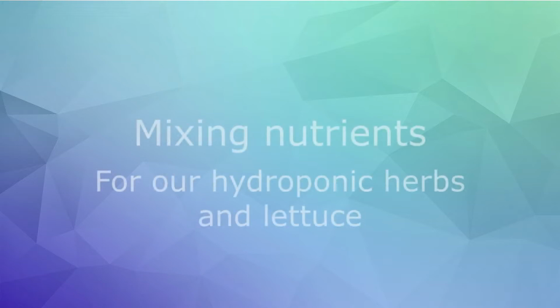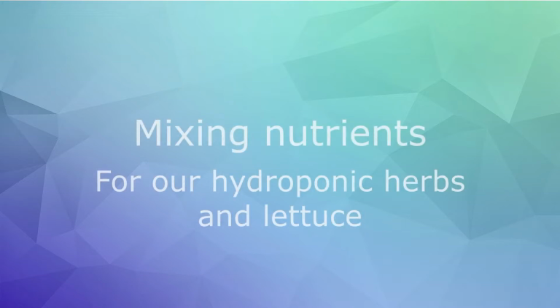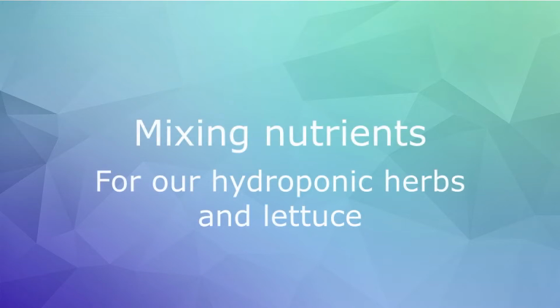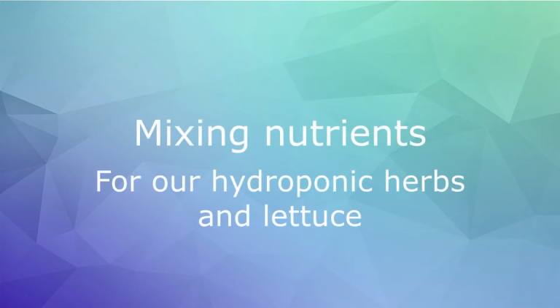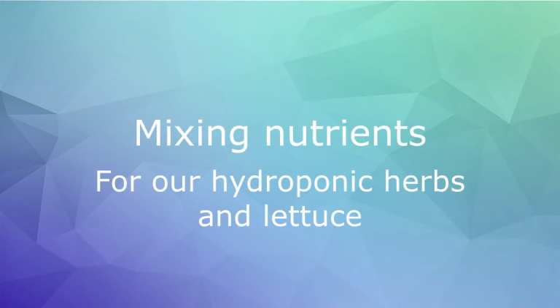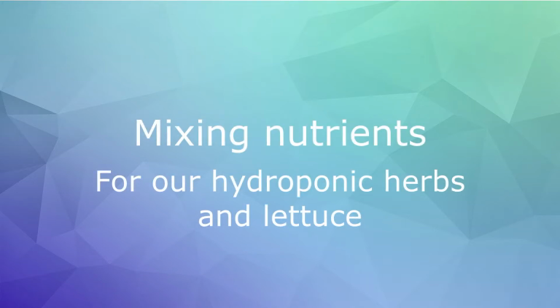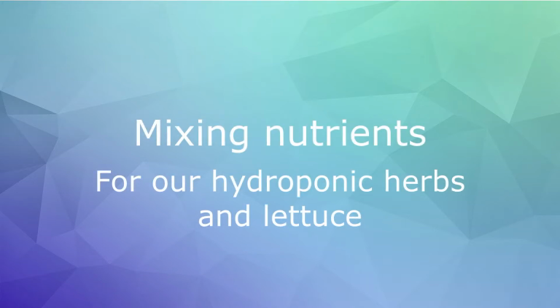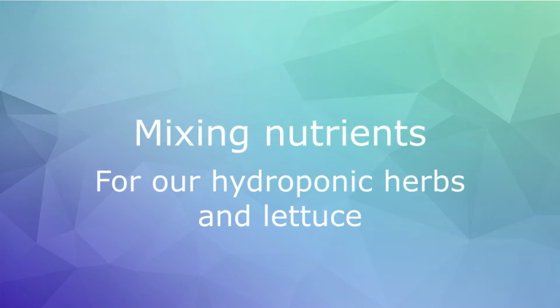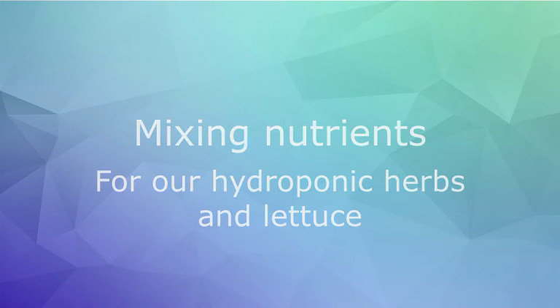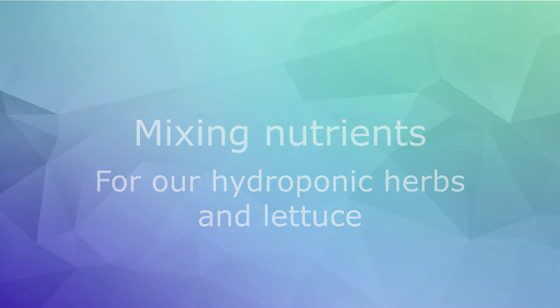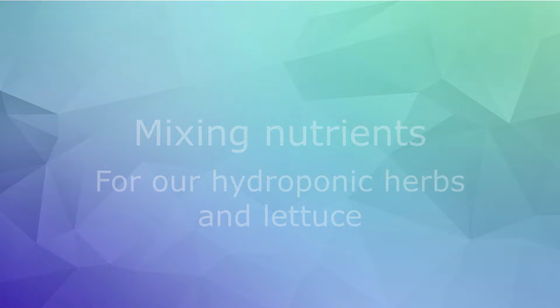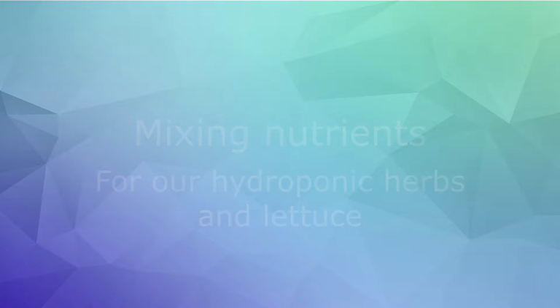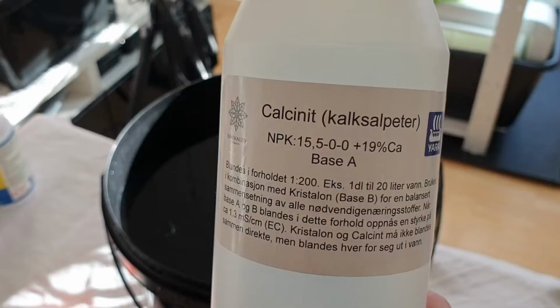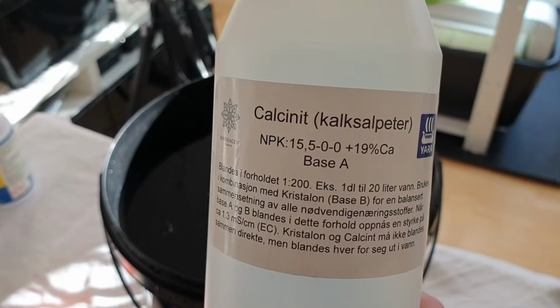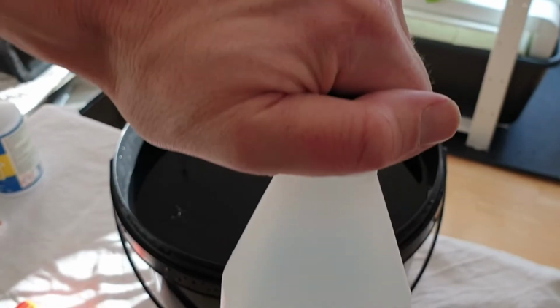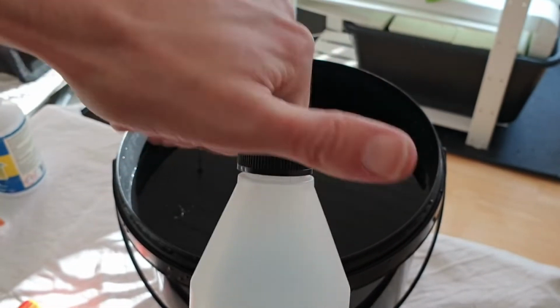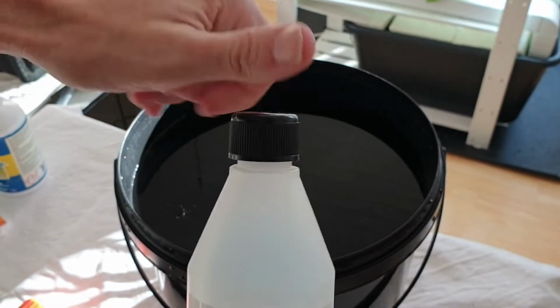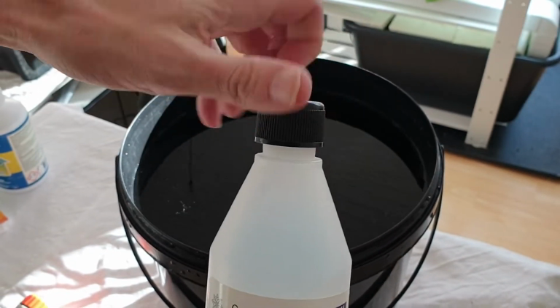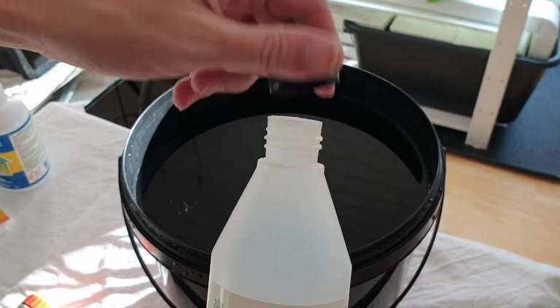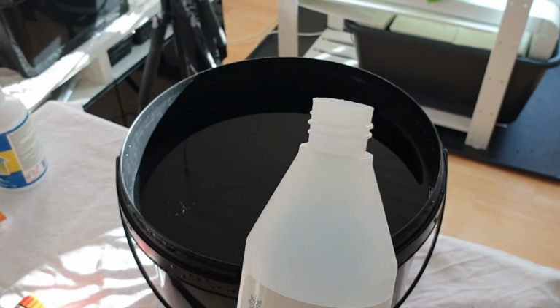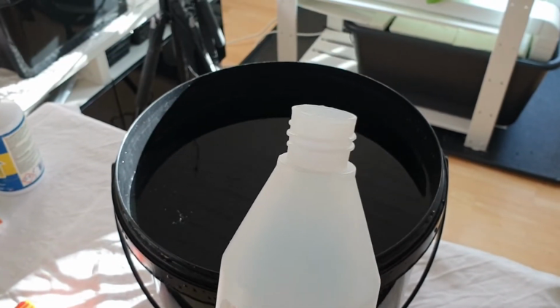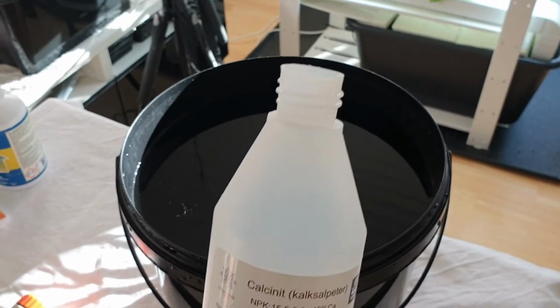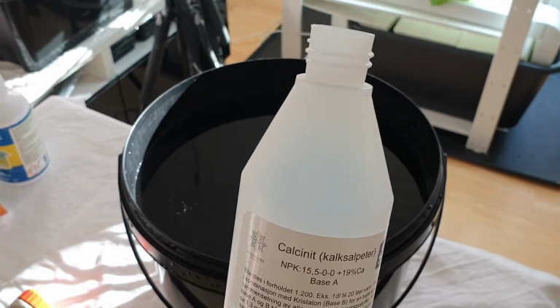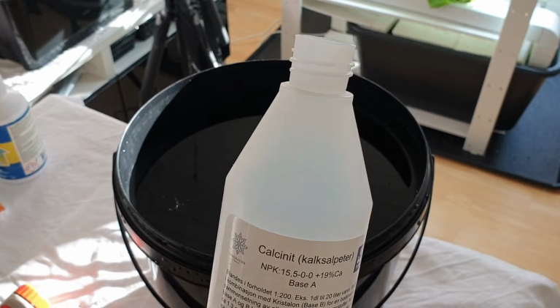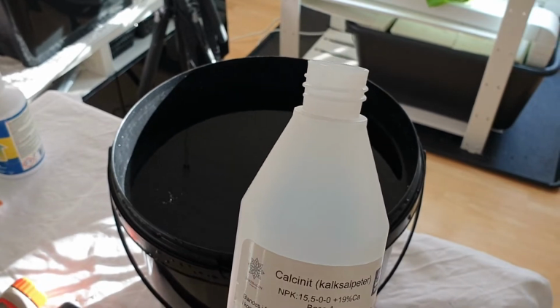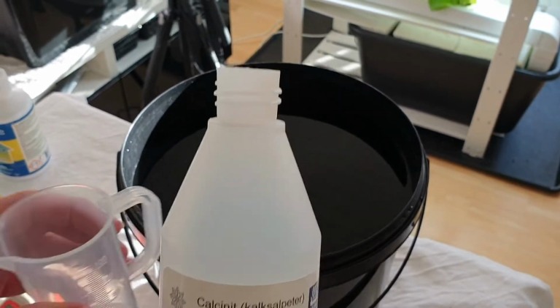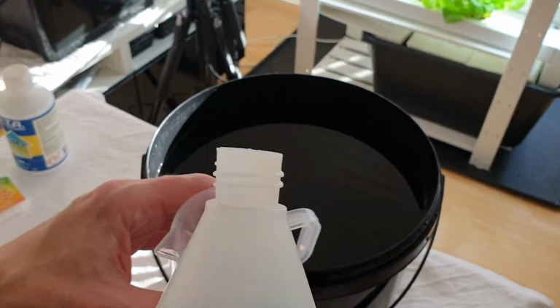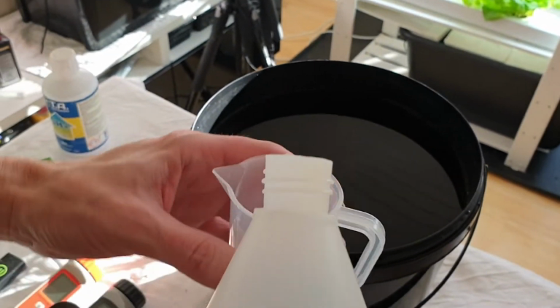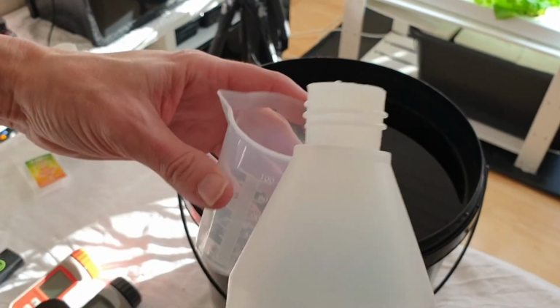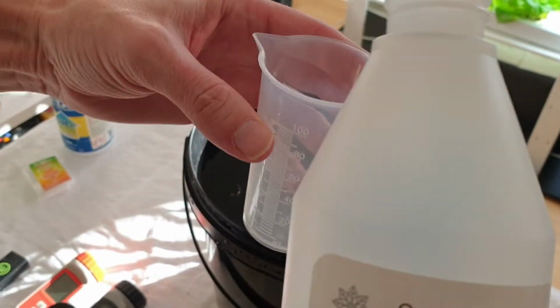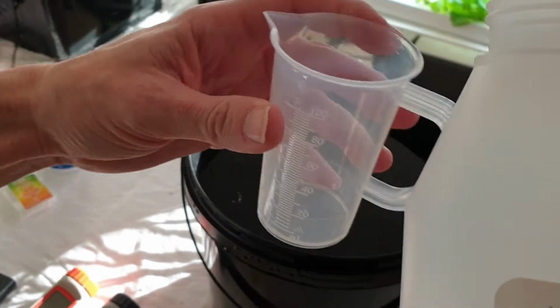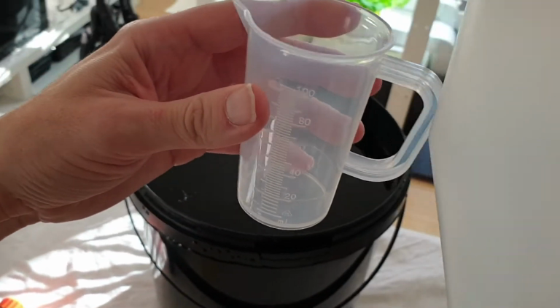In this video we will show you how we mix nutrient solution for our herbs and lettuce. We are using a two-part nutrient solution, calcanate and crystalline indigo from Yara.